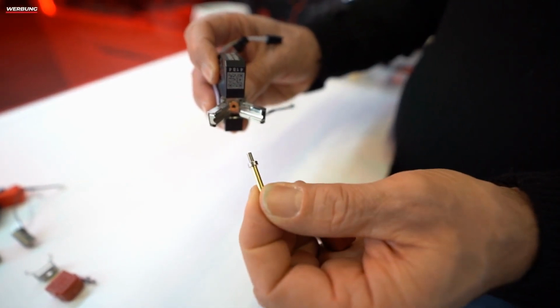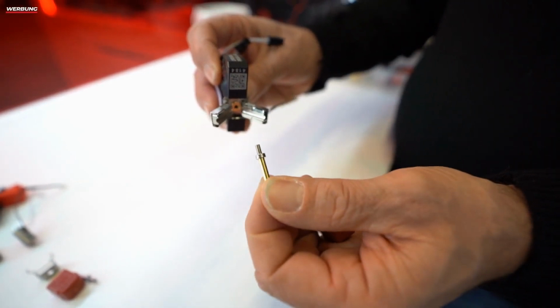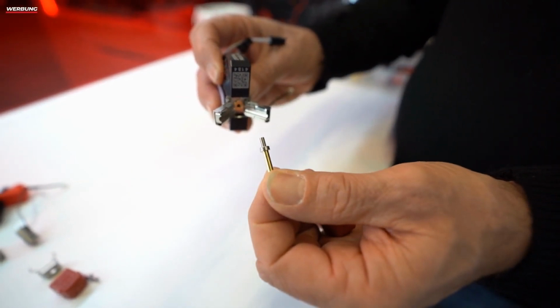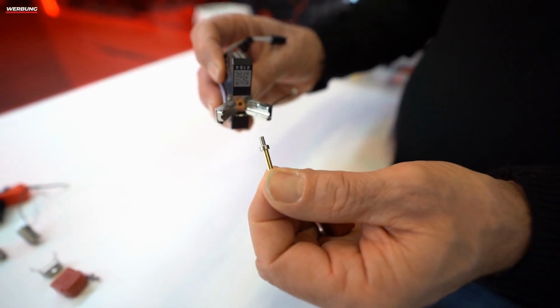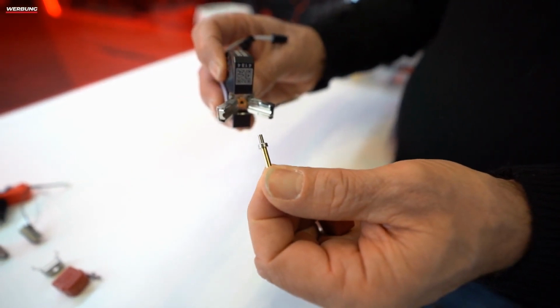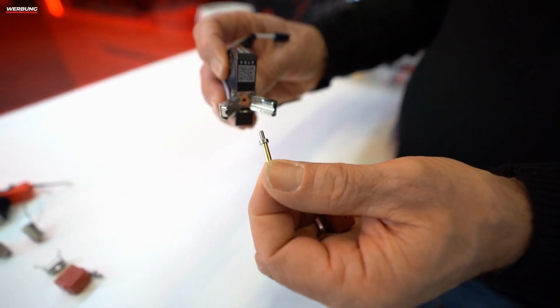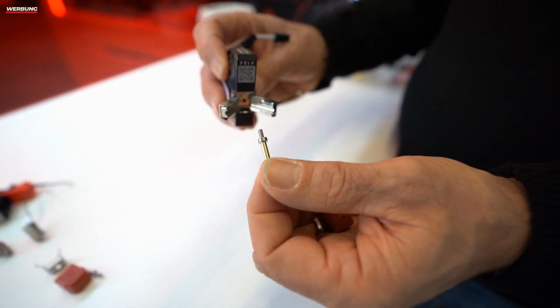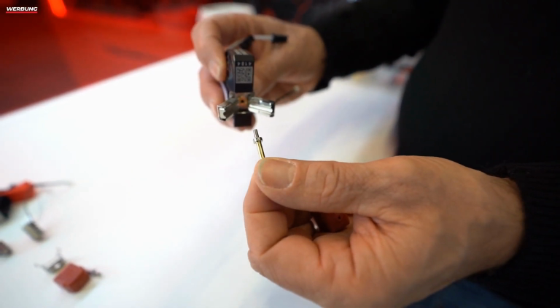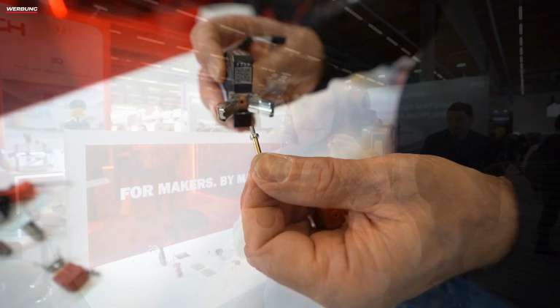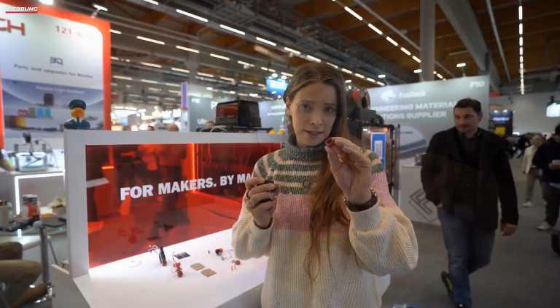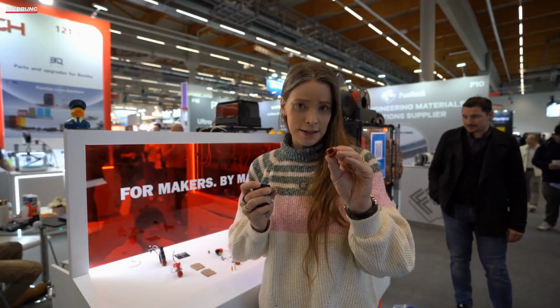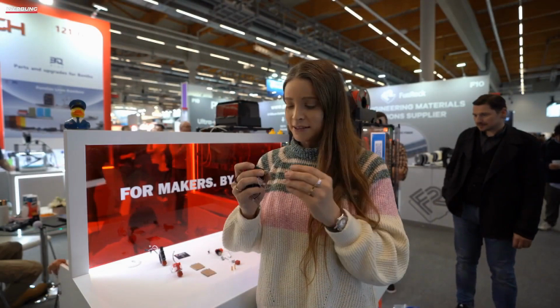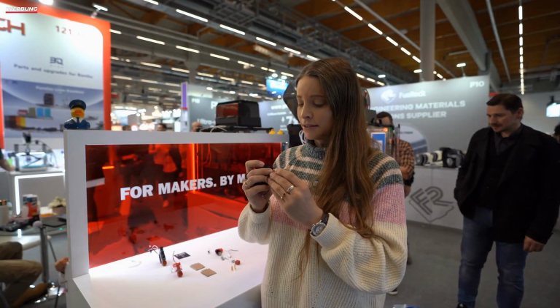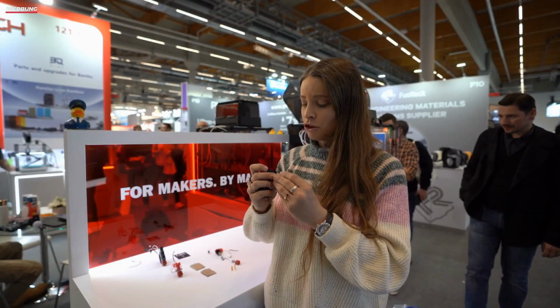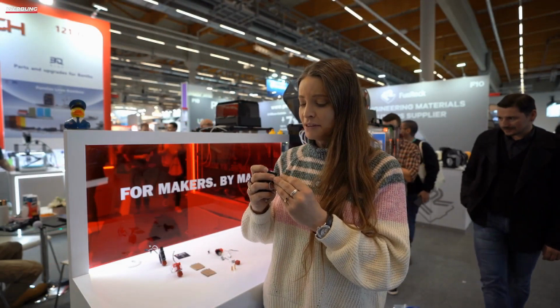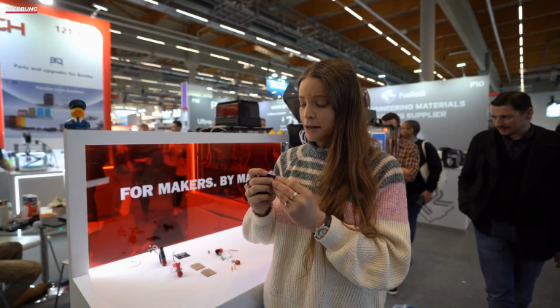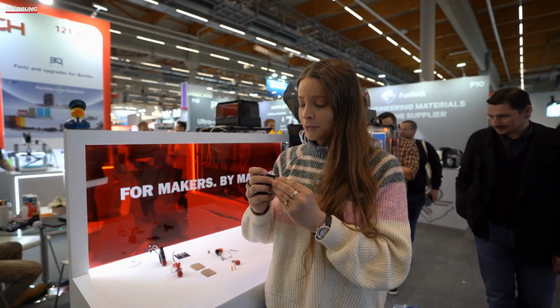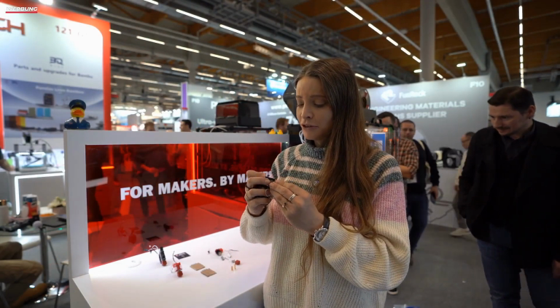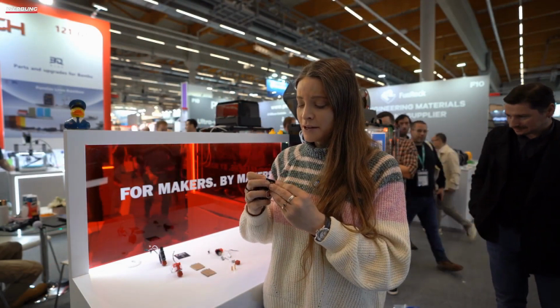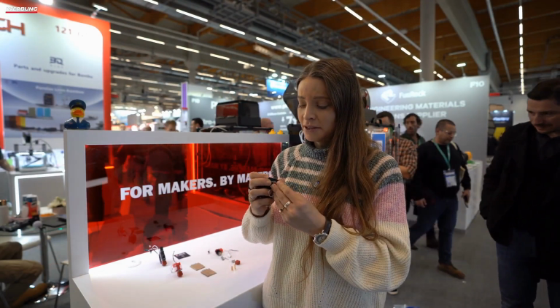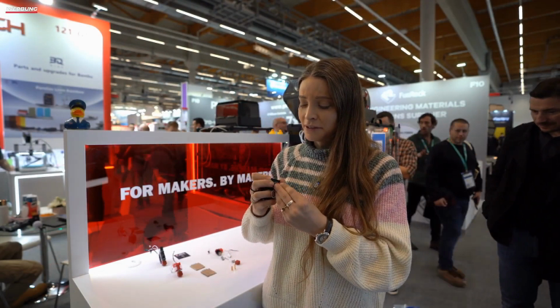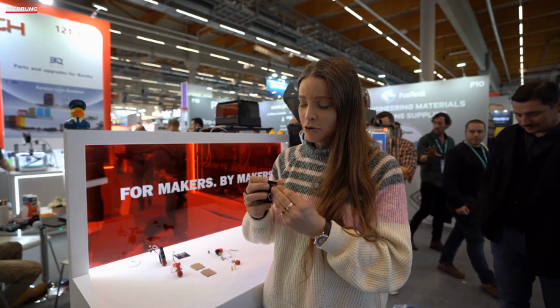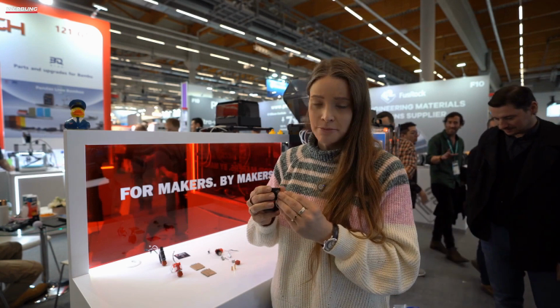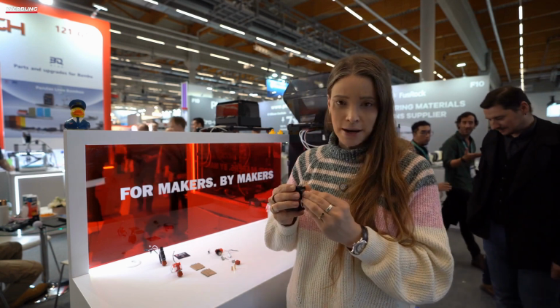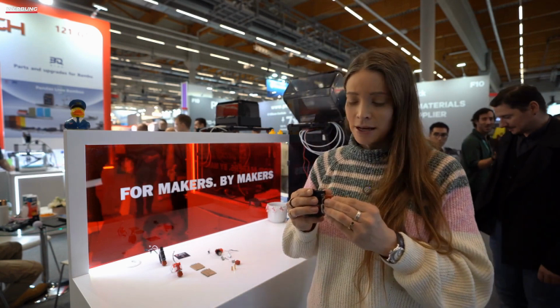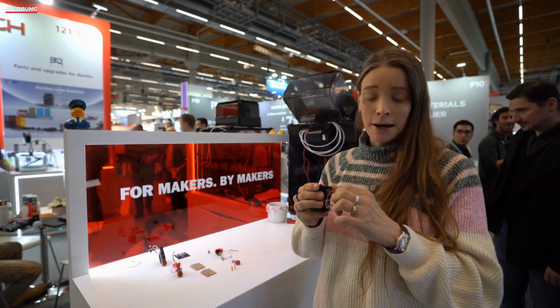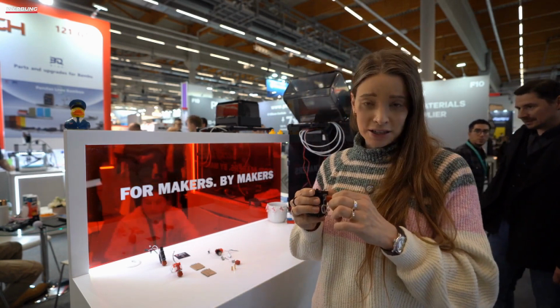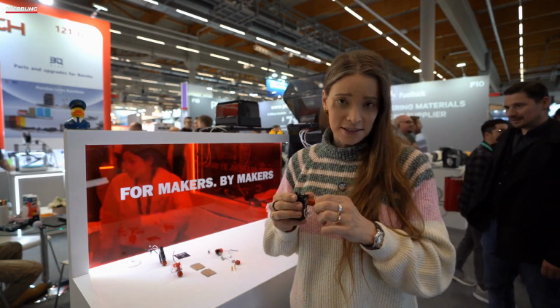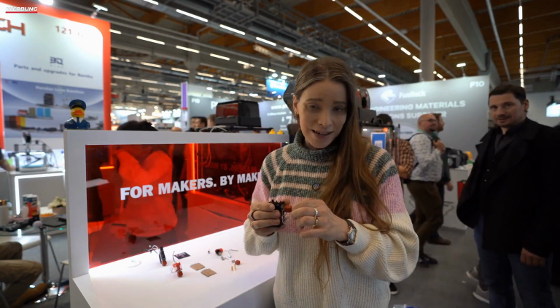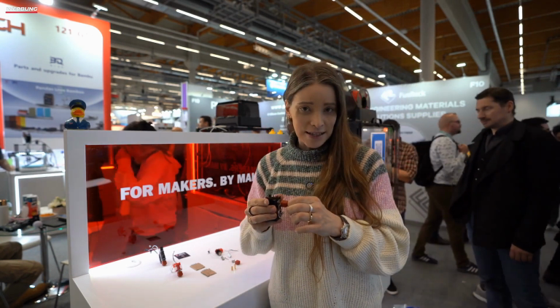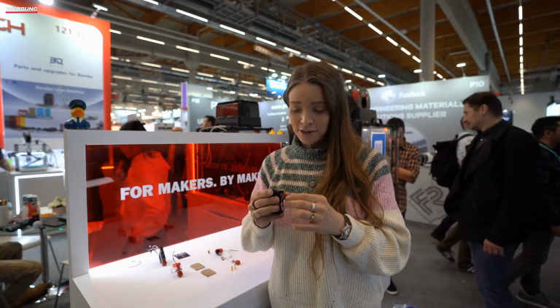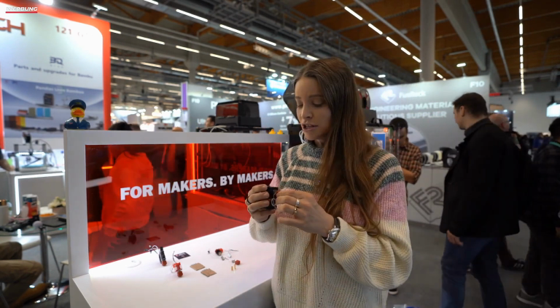I find the system itself quite brilliant. Inside, there is a clip that holds everything together at the bottom, ensuring that it remains really stable. I have tested it, and nothing wobbles. It is truly stable.